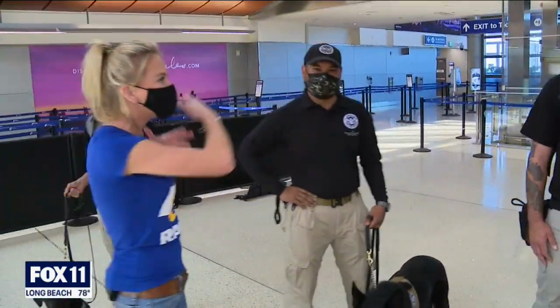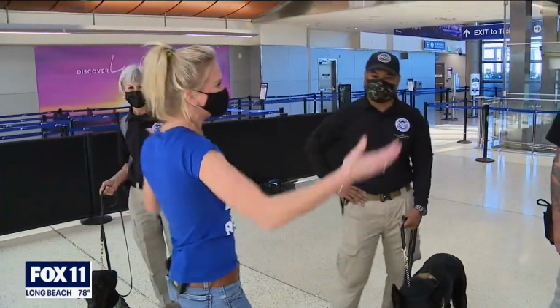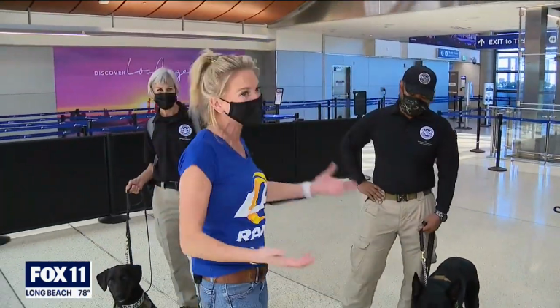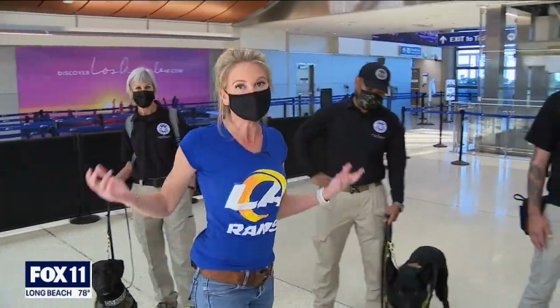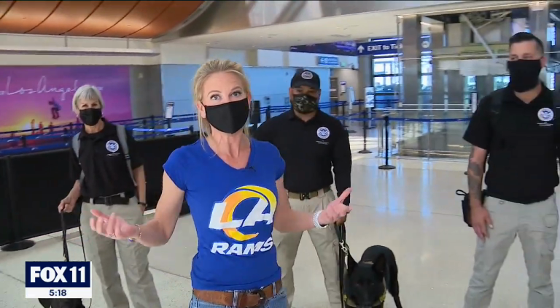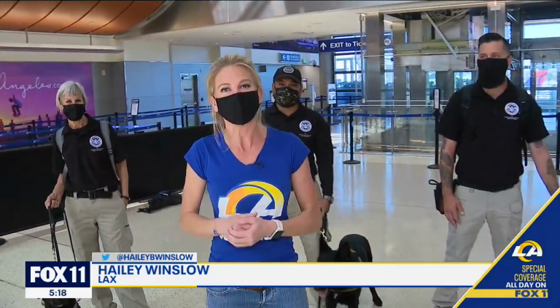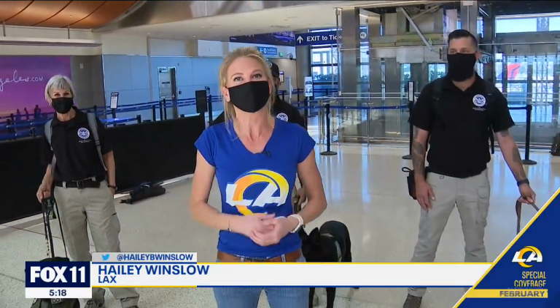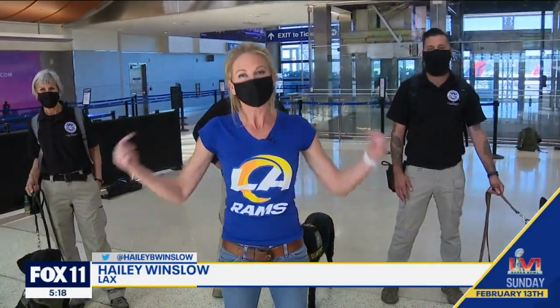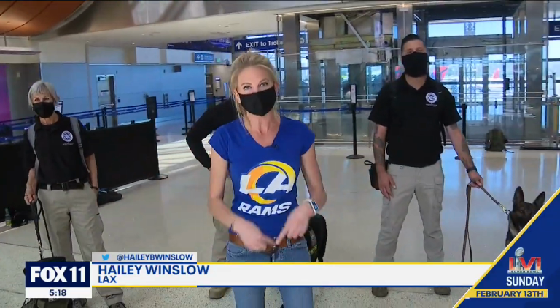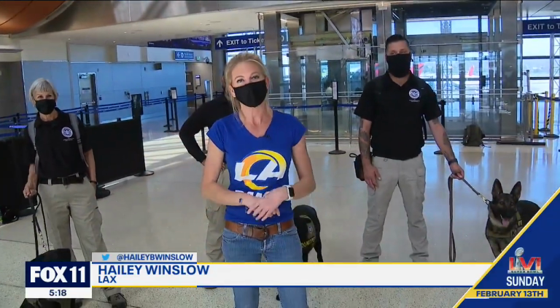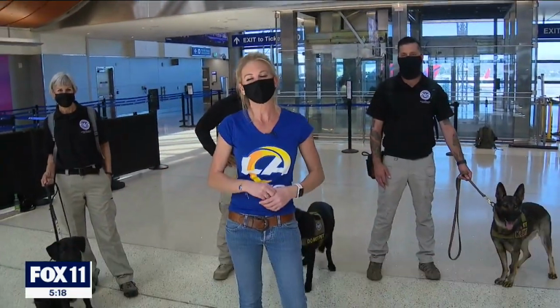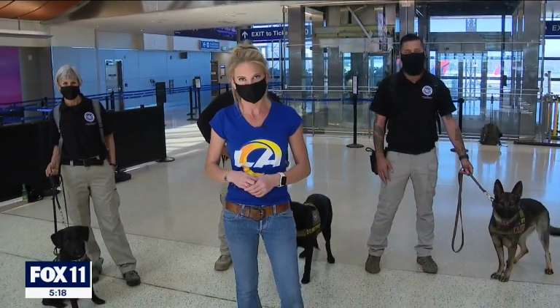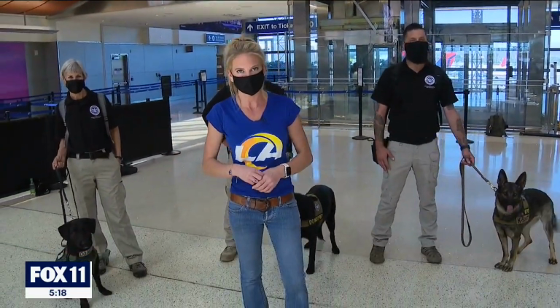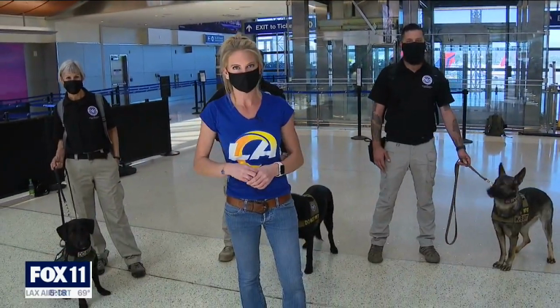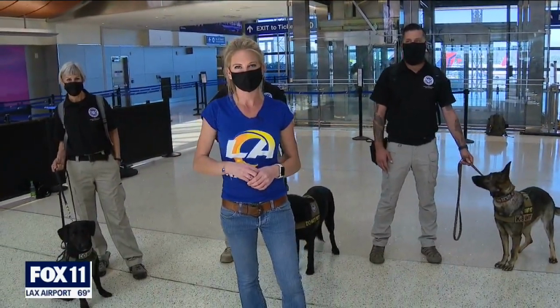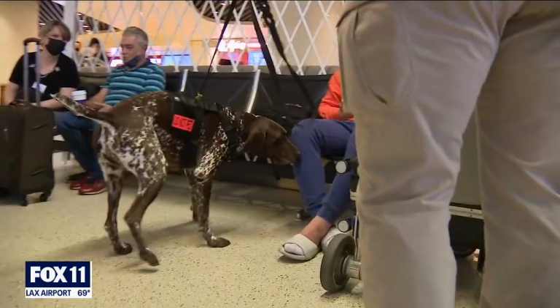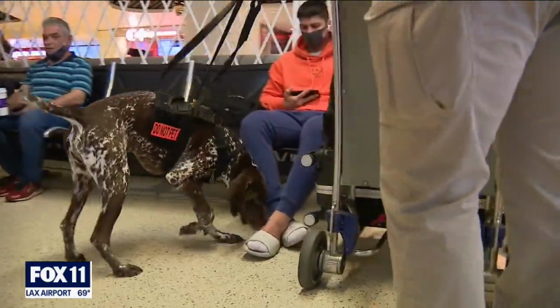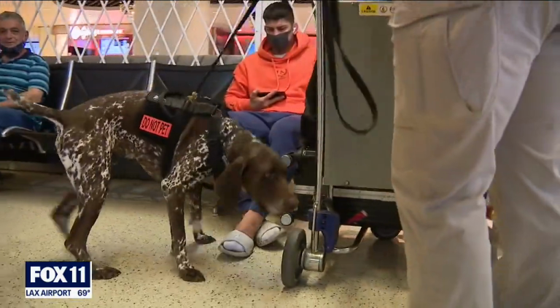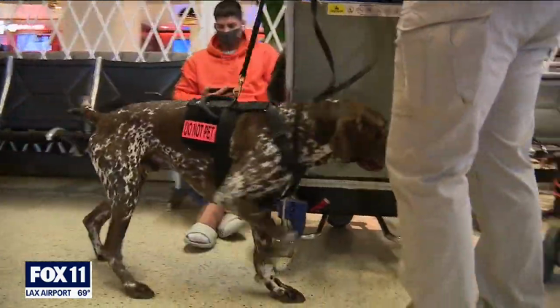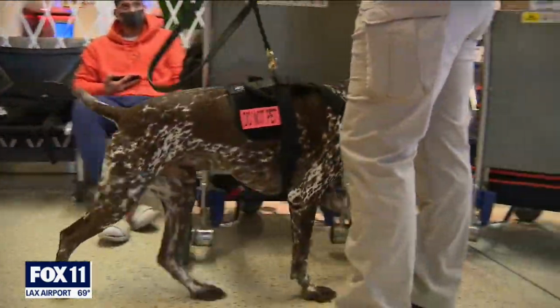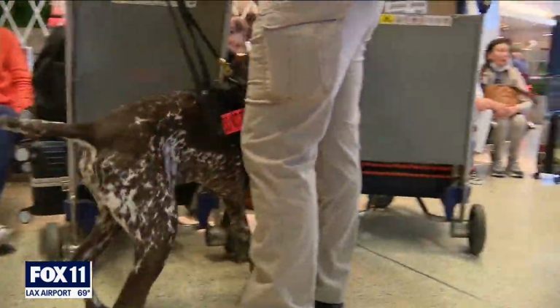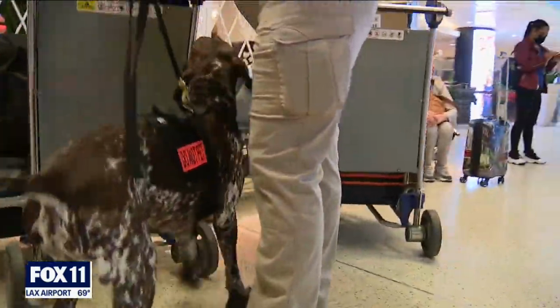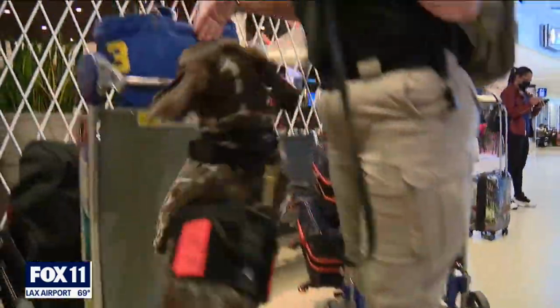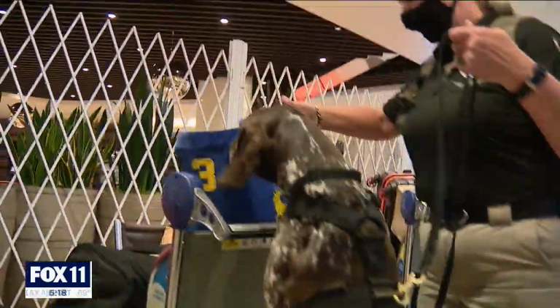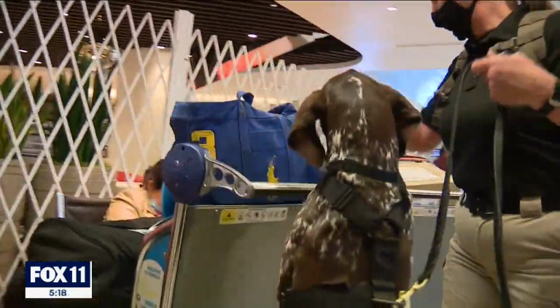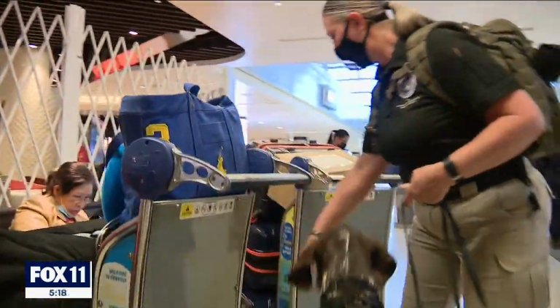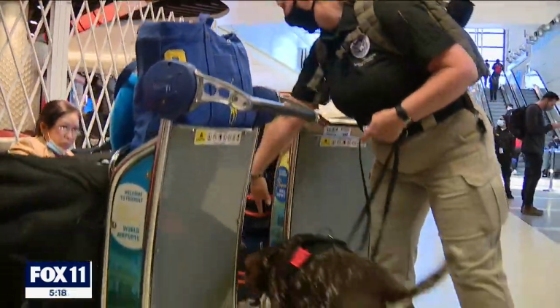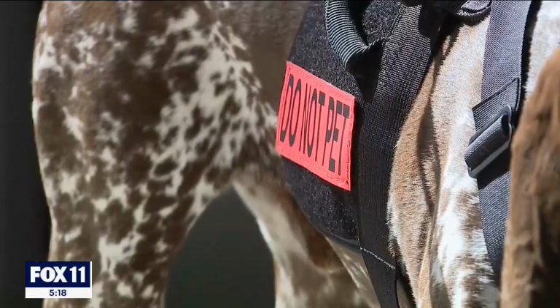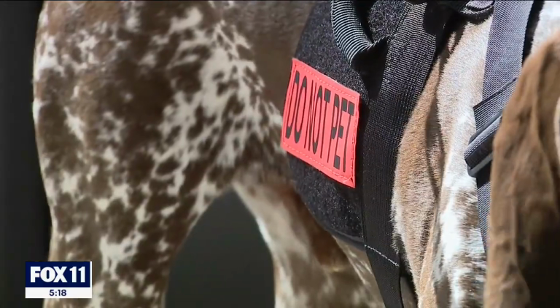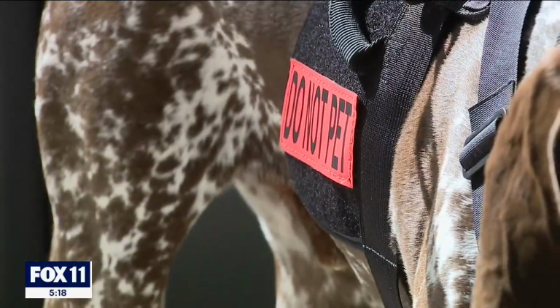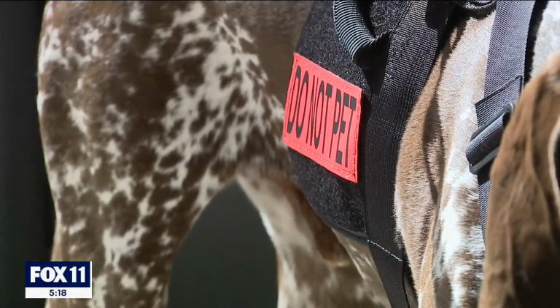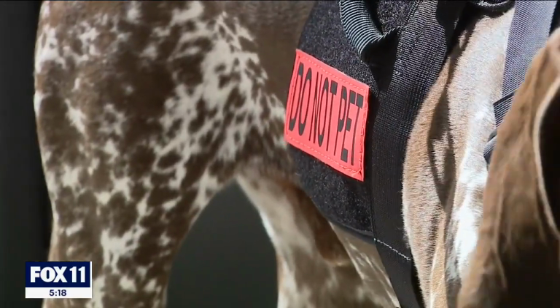All these handlers are actually from the islands of Puerto Rico and Honolulu, here for the Super Bowl to help keep us safe. And when the explosive detection canines find something suspicious, they get a reward, which is why it's important not to pet them so they can focus on their job.